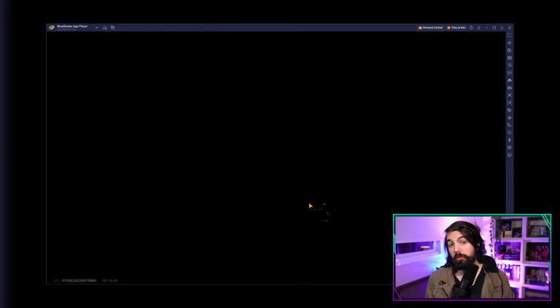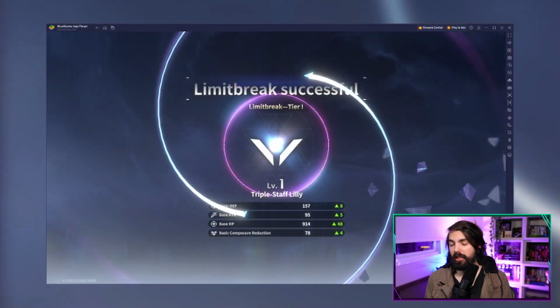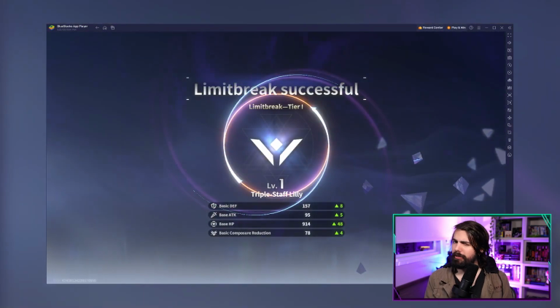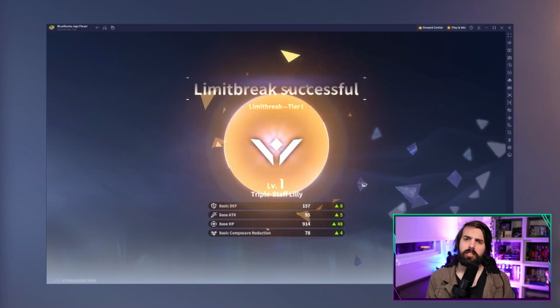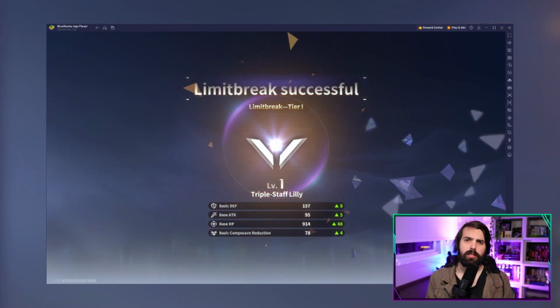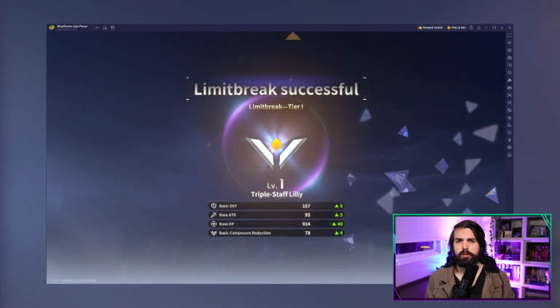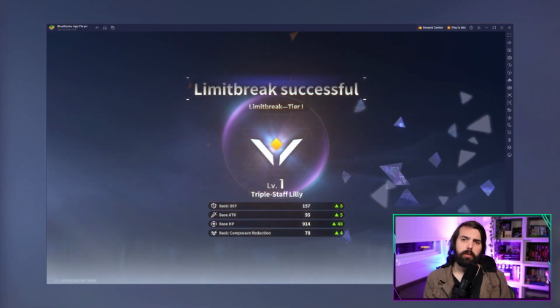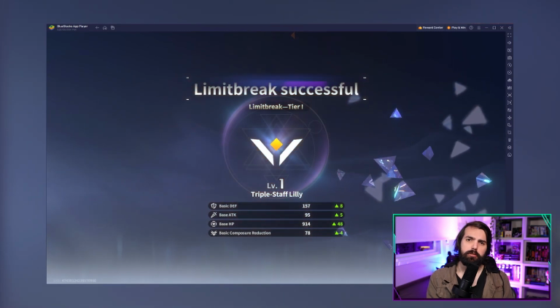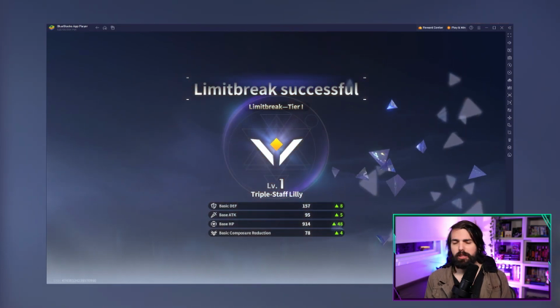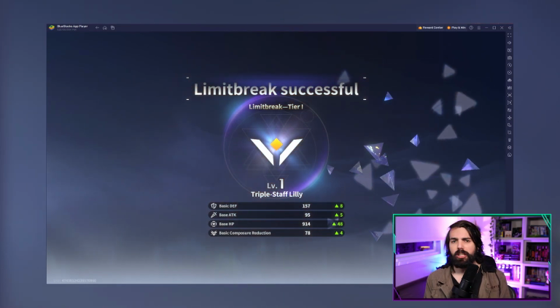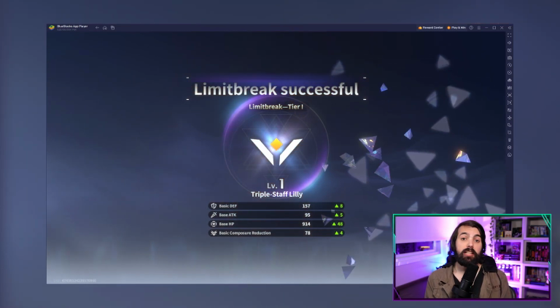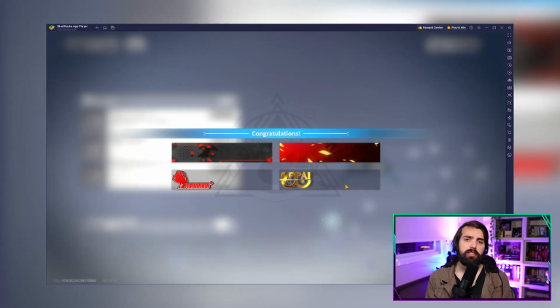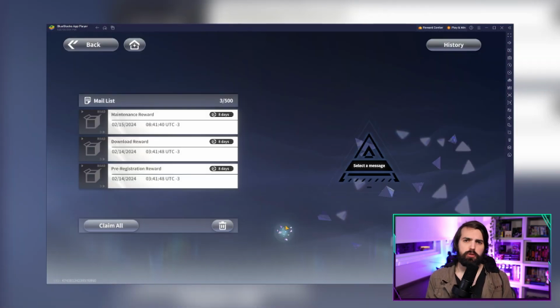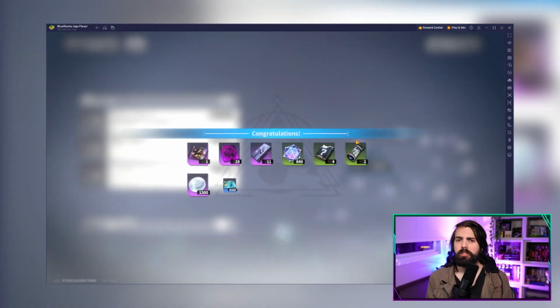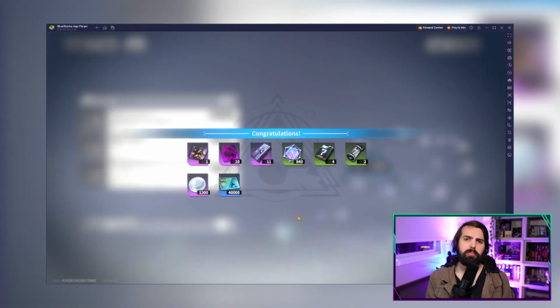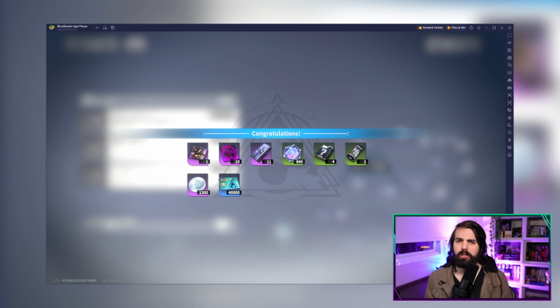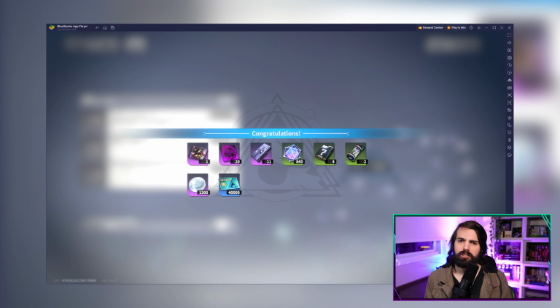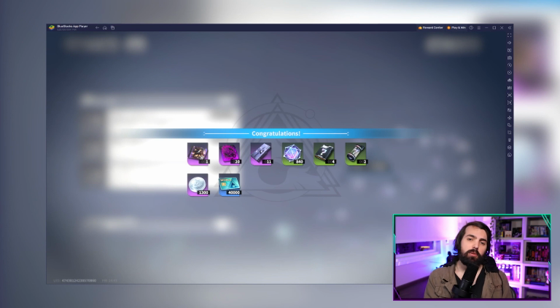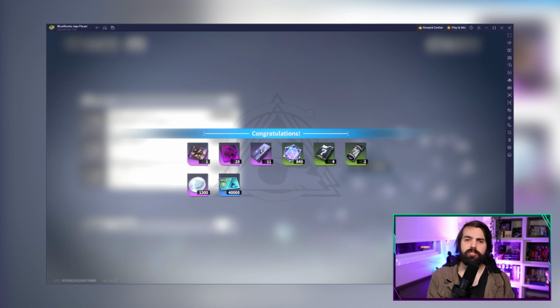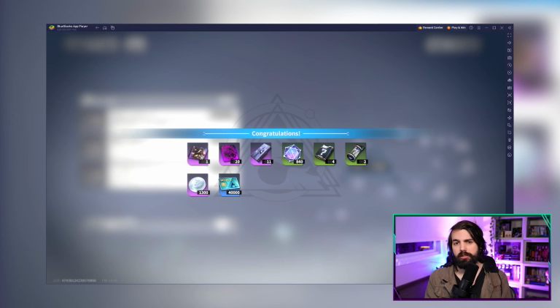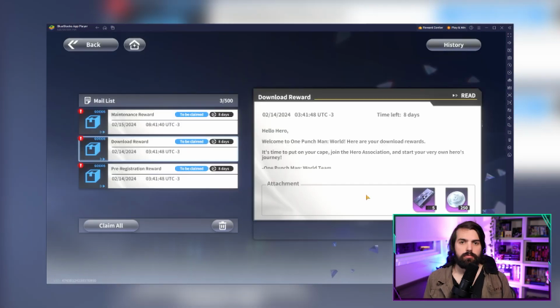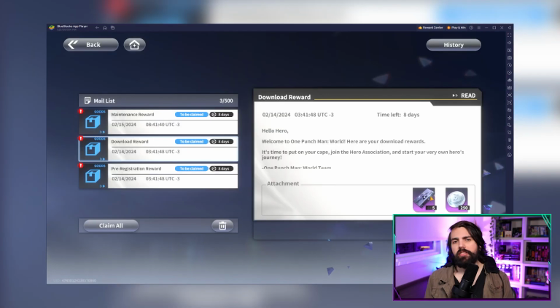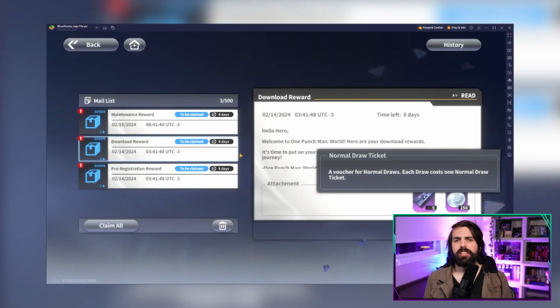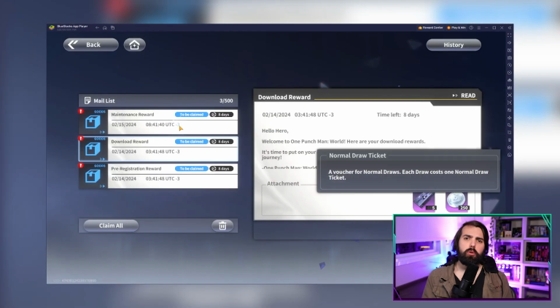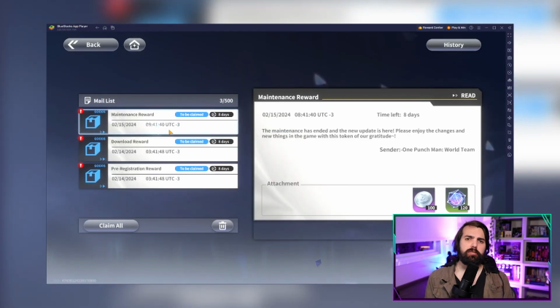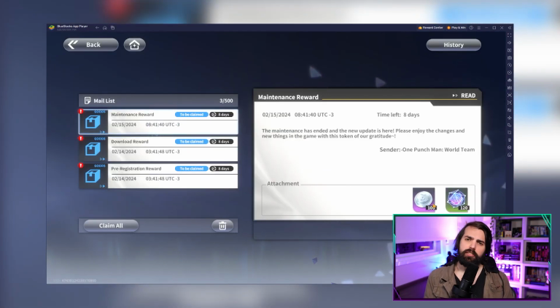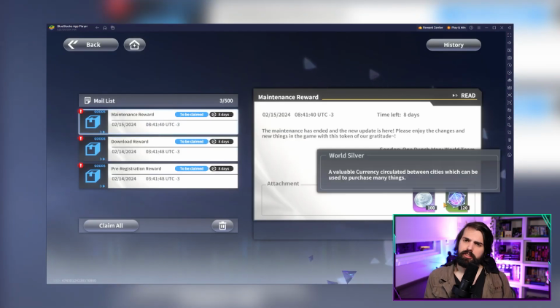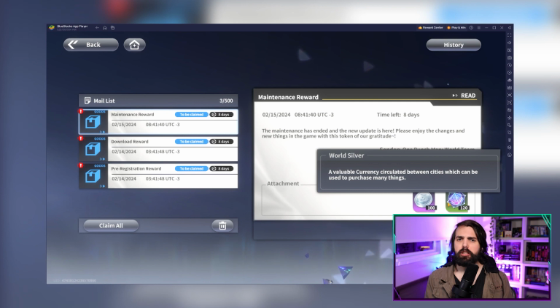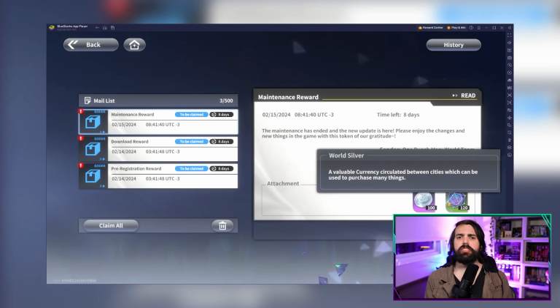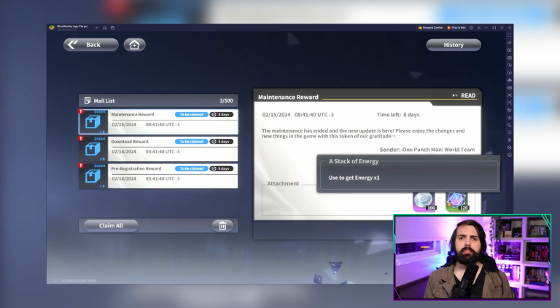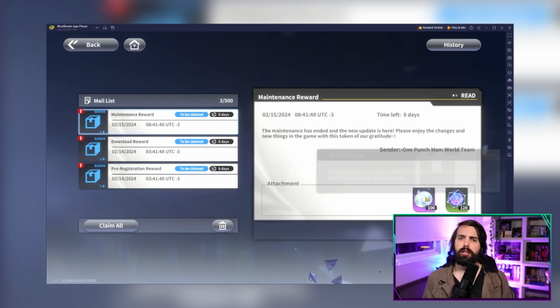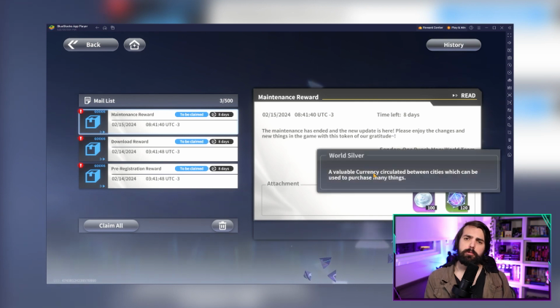Credits are like gold in the game, used for upgrading heroes, freshening arms and gear. You'll be swimming in credits by completing challenges, quests and events. And then there's the world silver, the versatile currency that can buy you a lot of goodies.